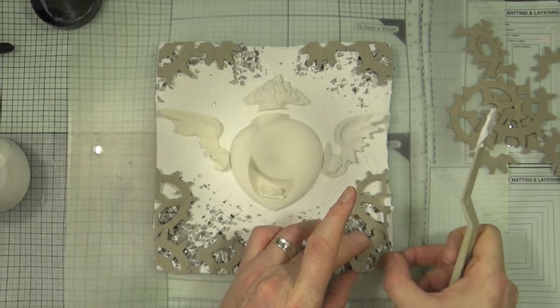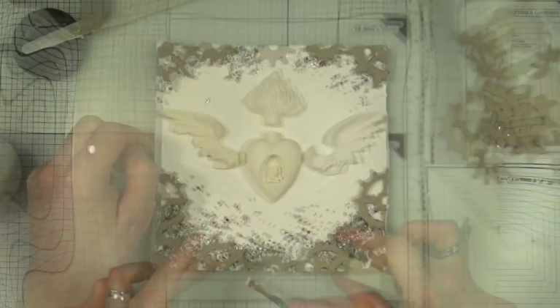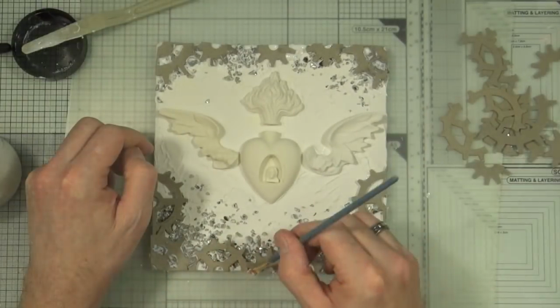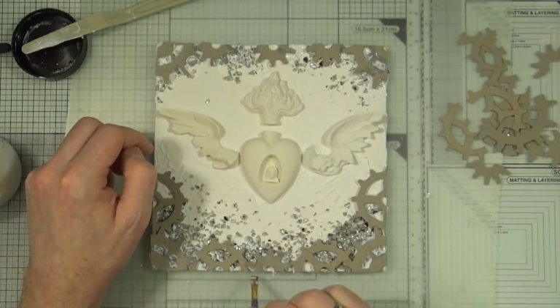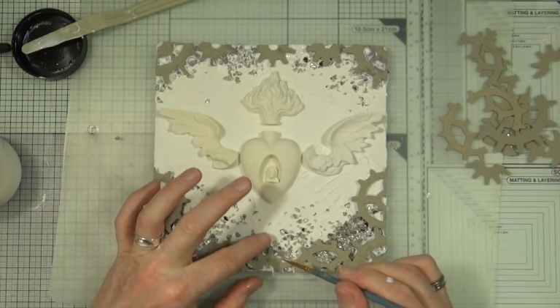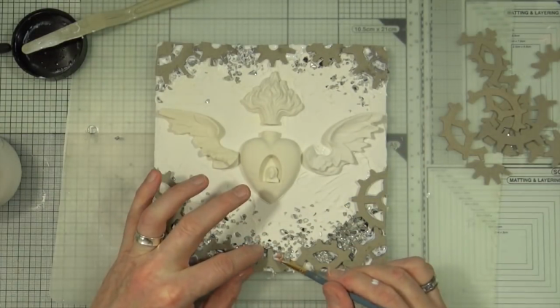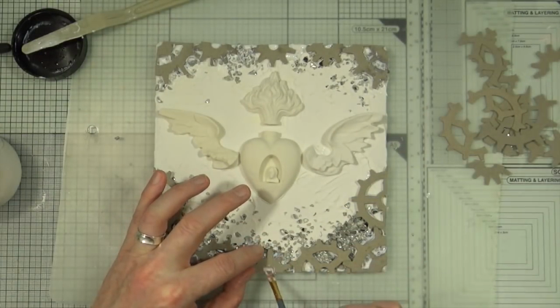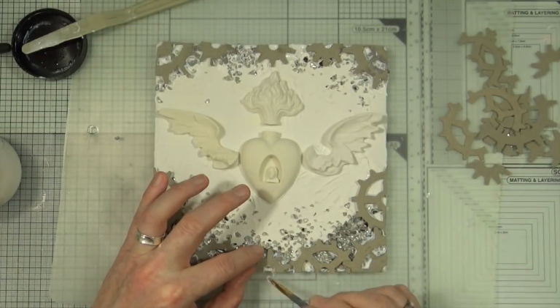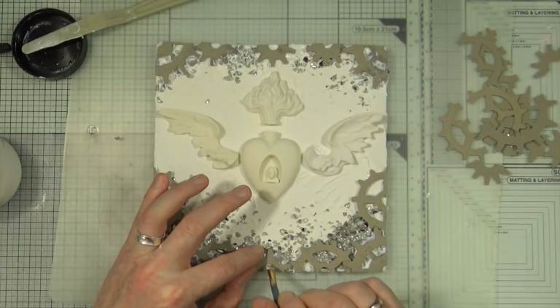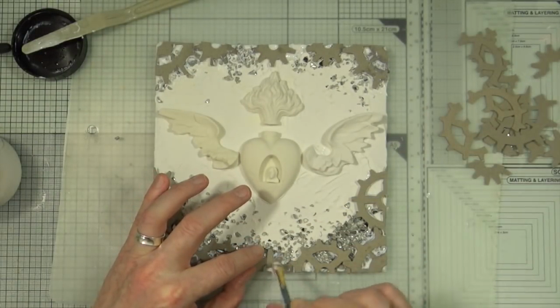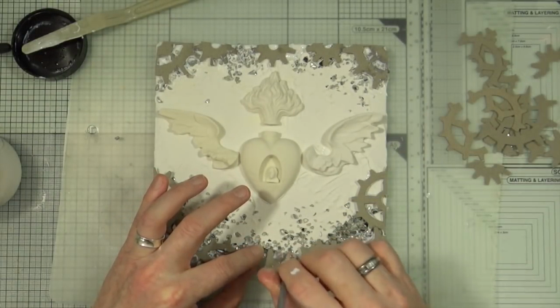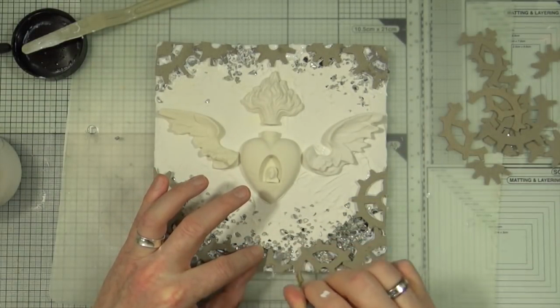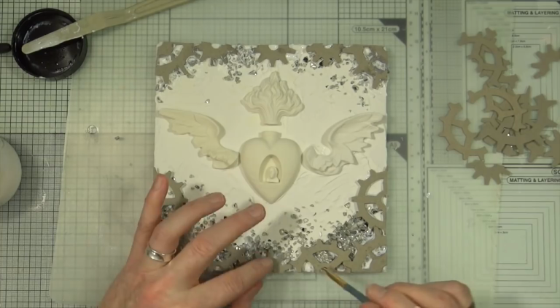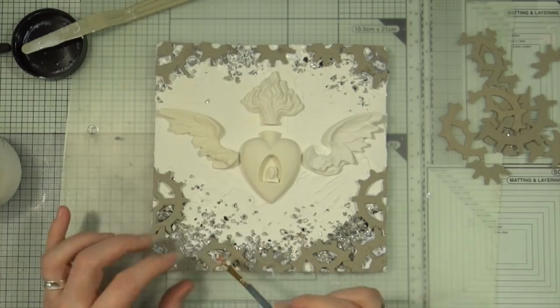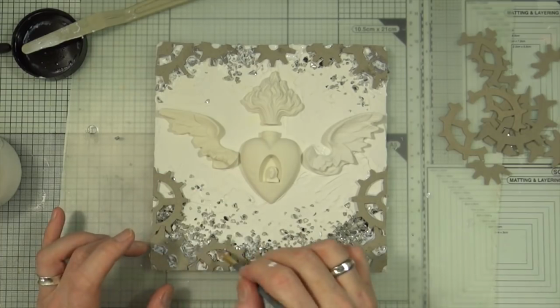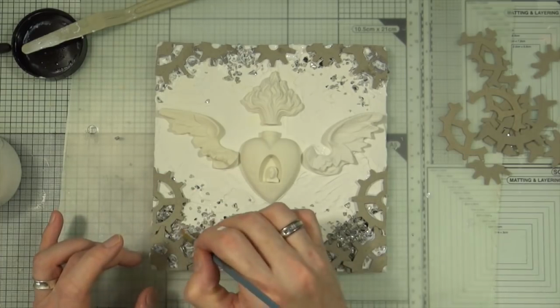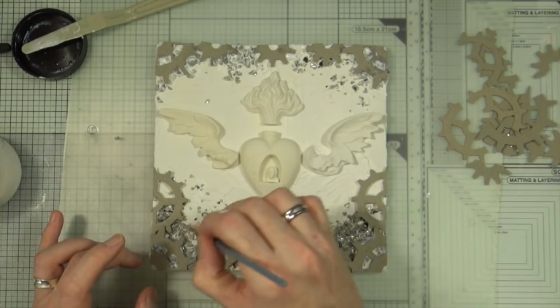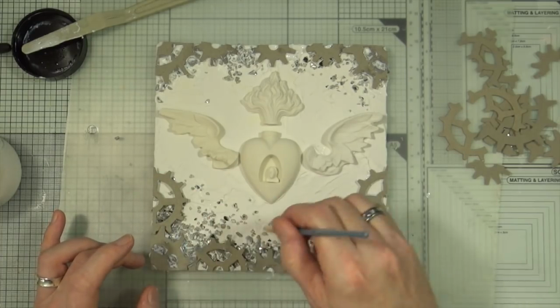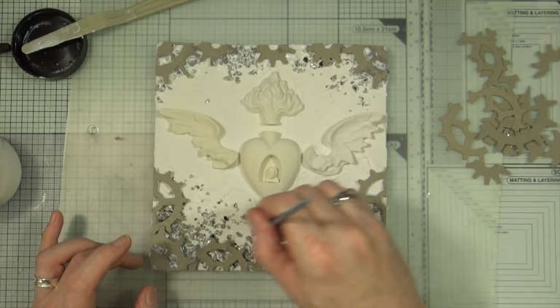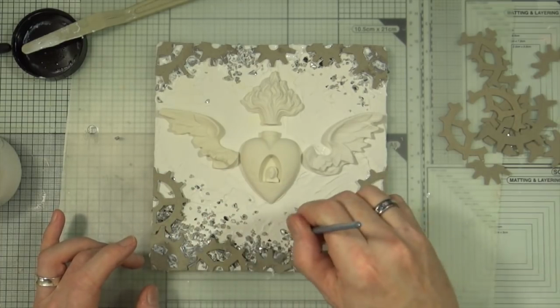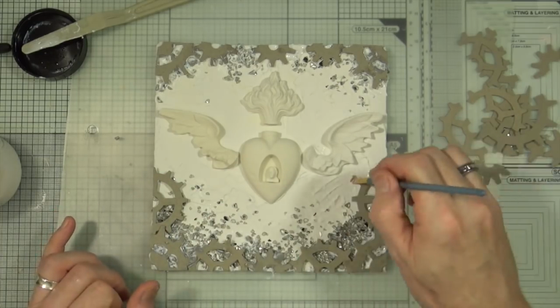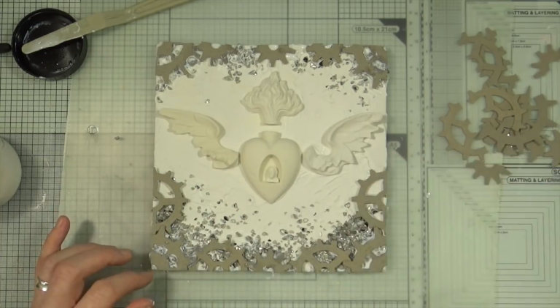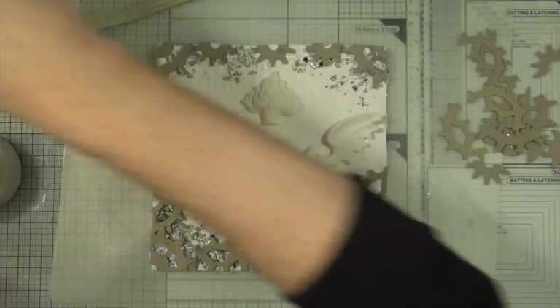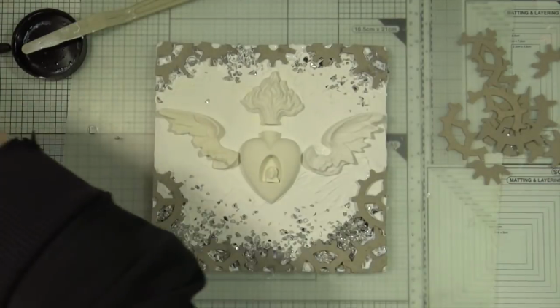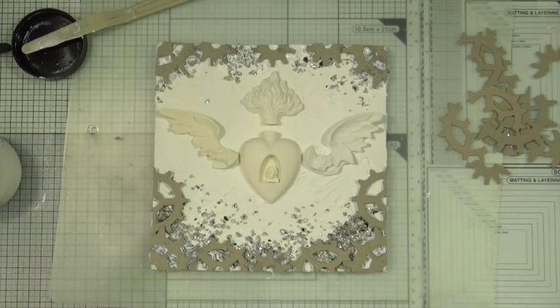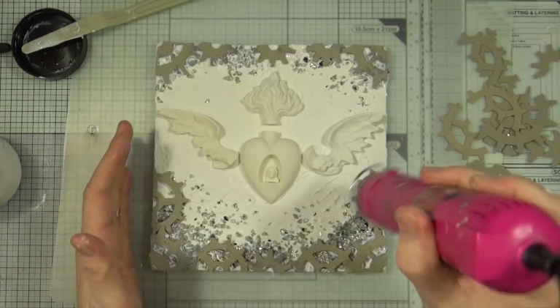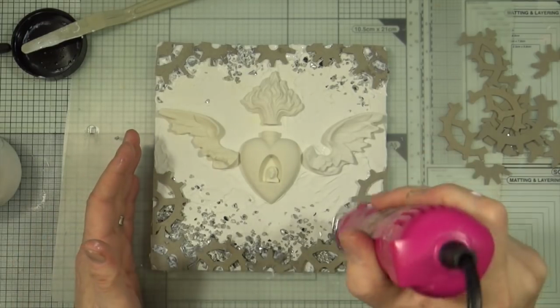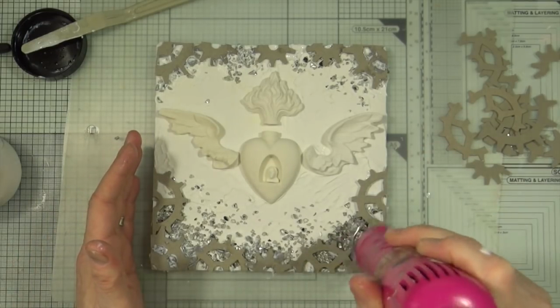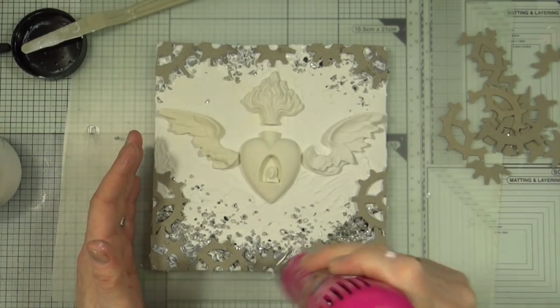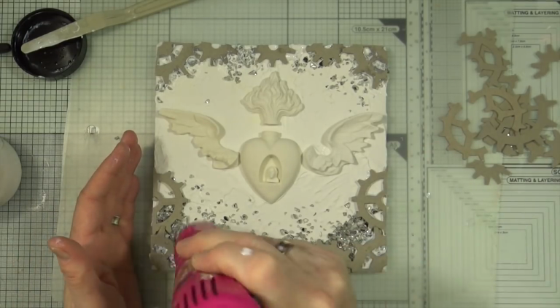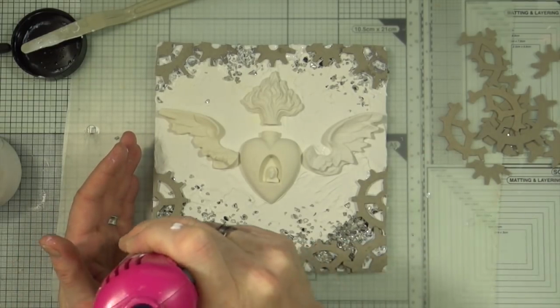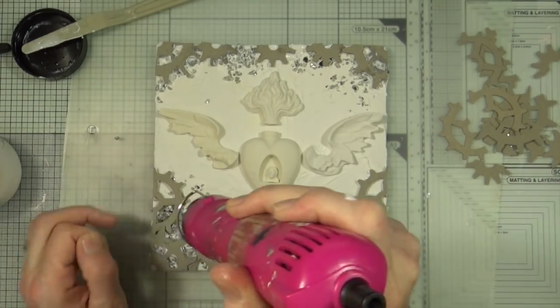You join me again towards the end where I'm just removing any of the excess gel medium from inside the holes of the gears and sprockets, and once I've removed all the excess I'm going to grab my heat gun and heat it as much as possible to get it all dry.